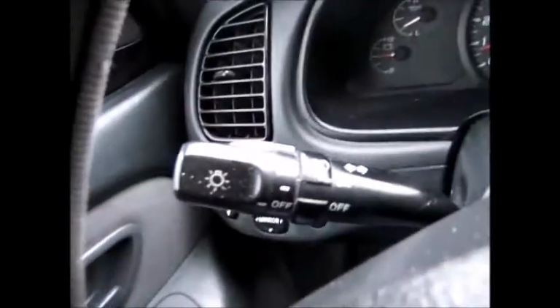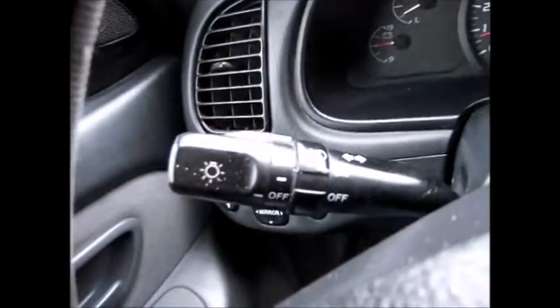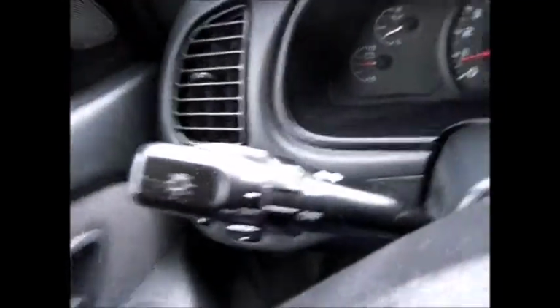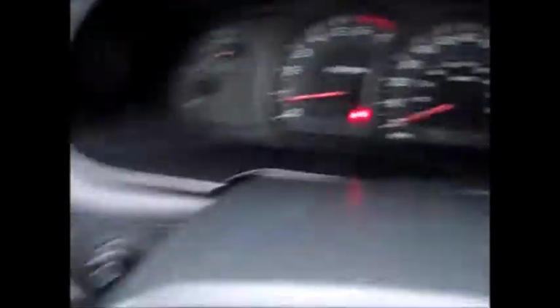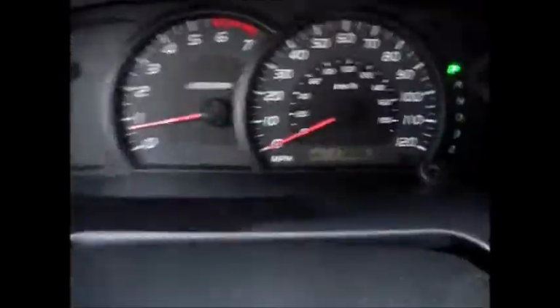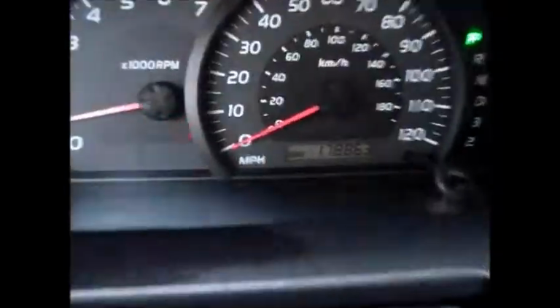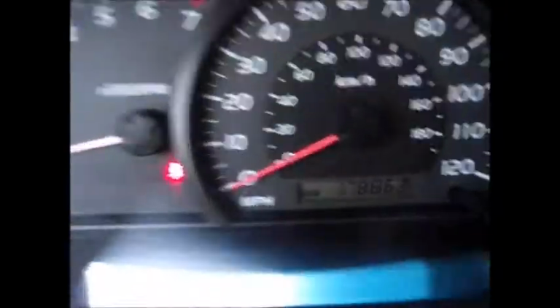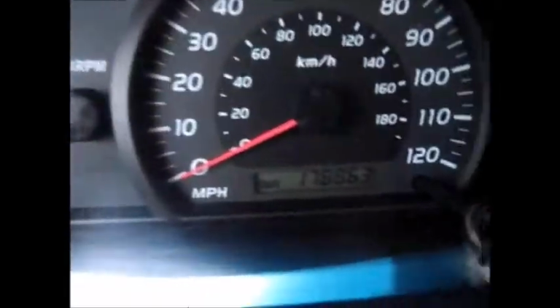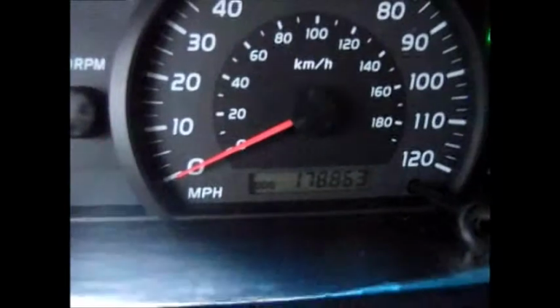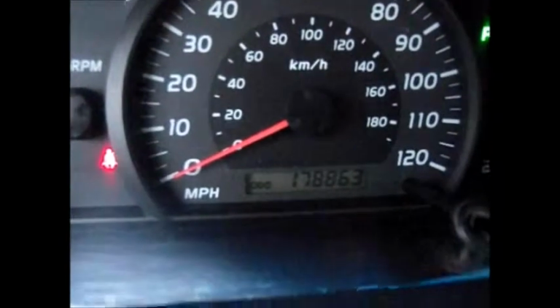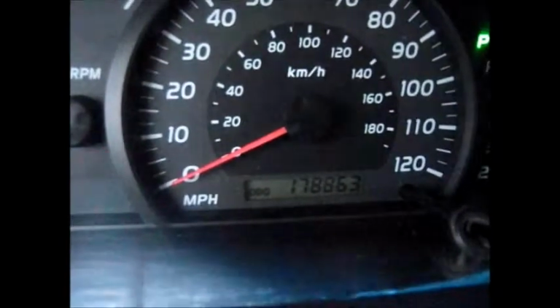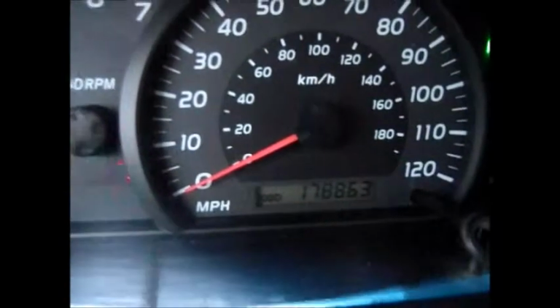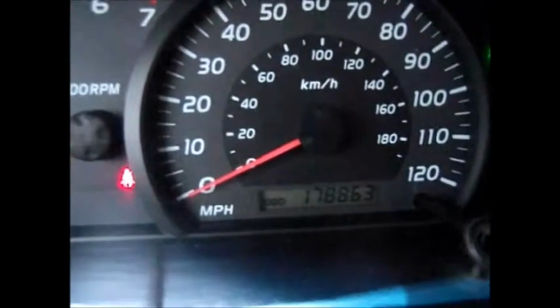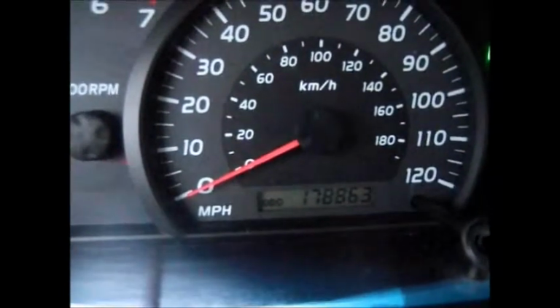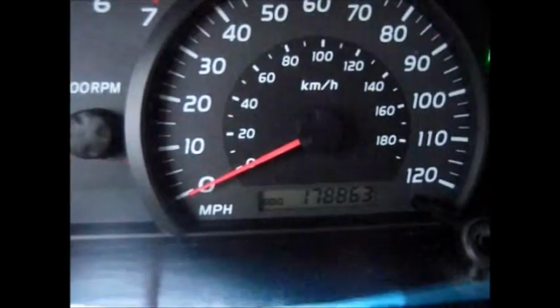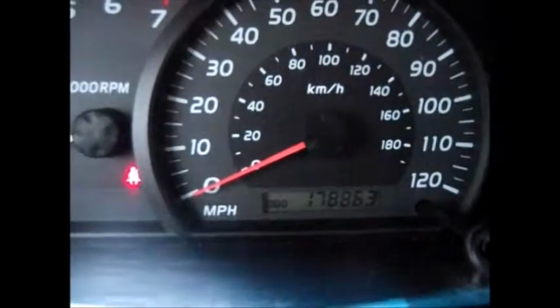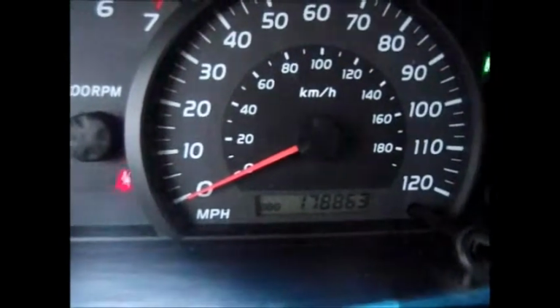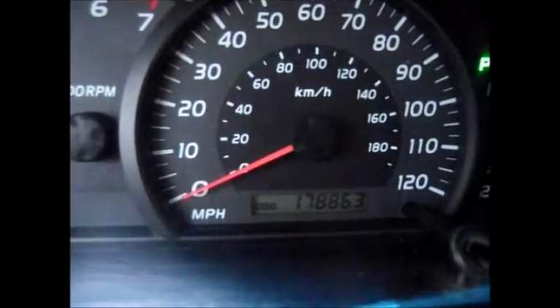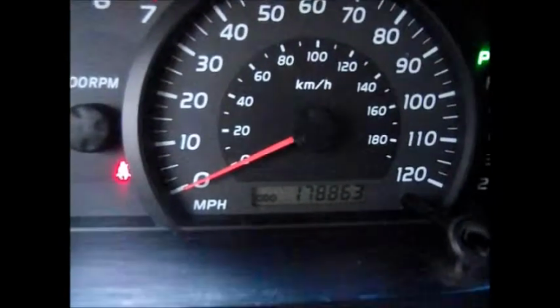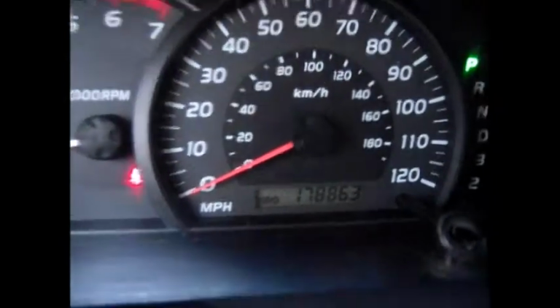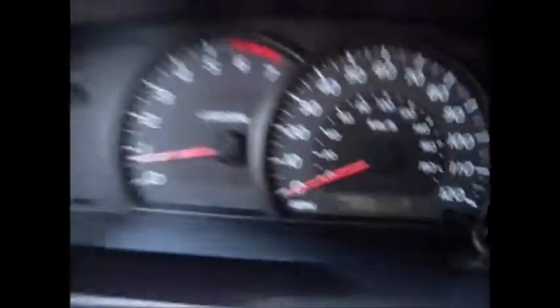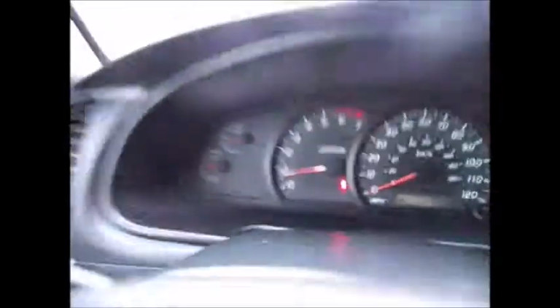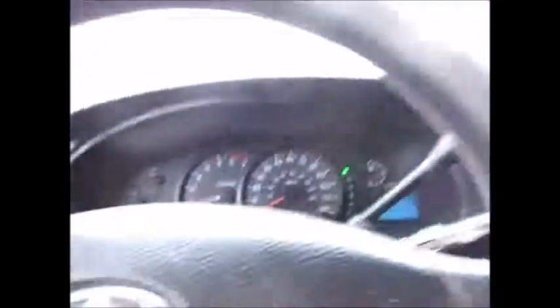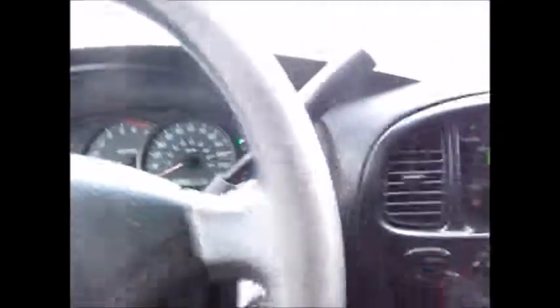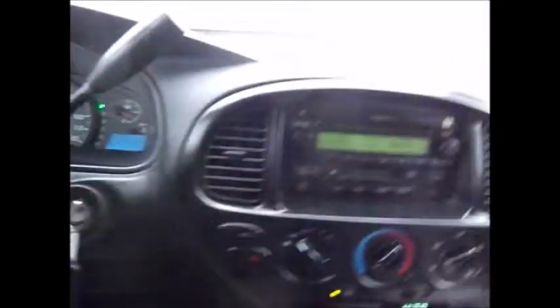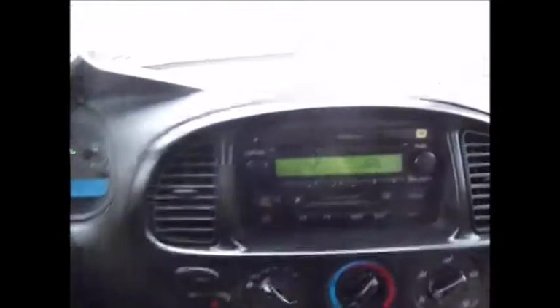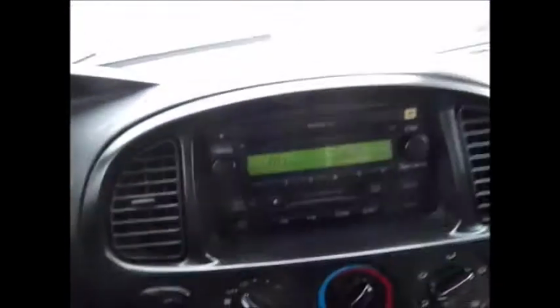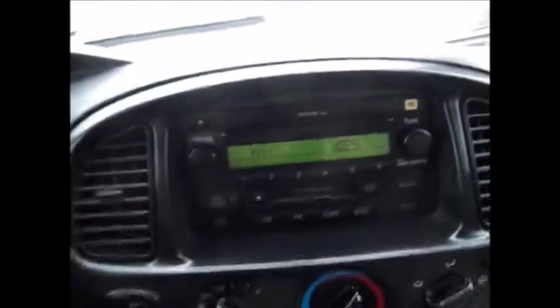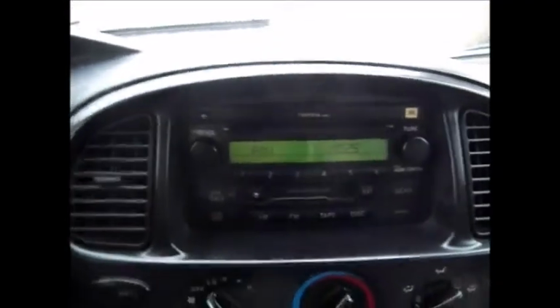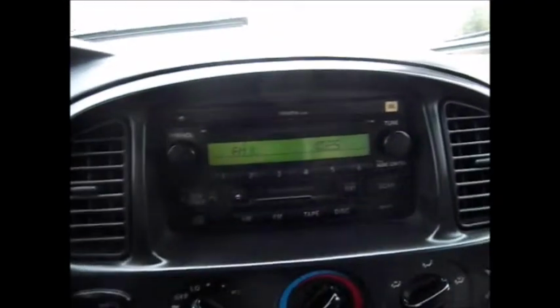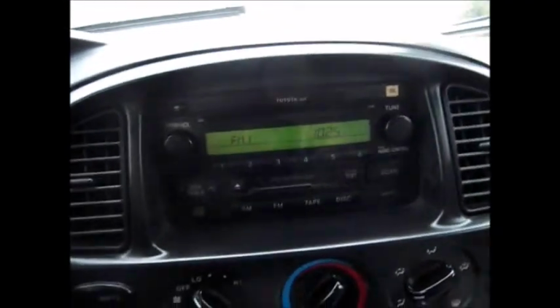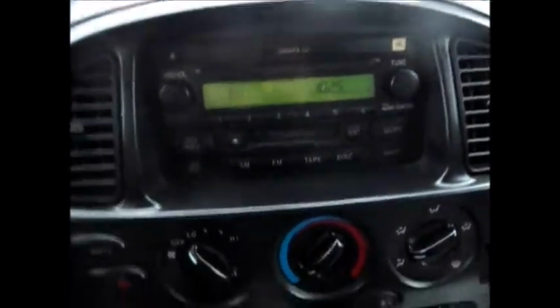Headlights, fog lights. Currently 178,863 miles on the odometer. AM FM radio, CD player, and tape player.